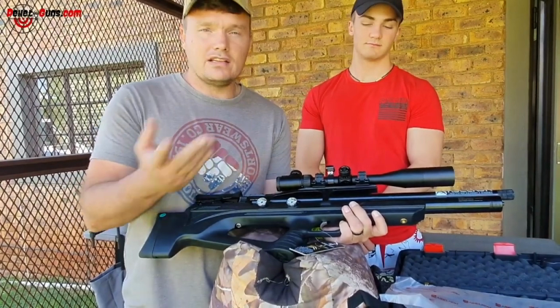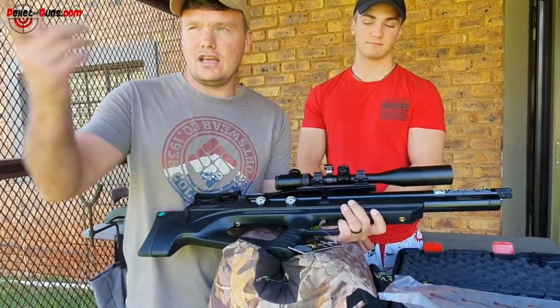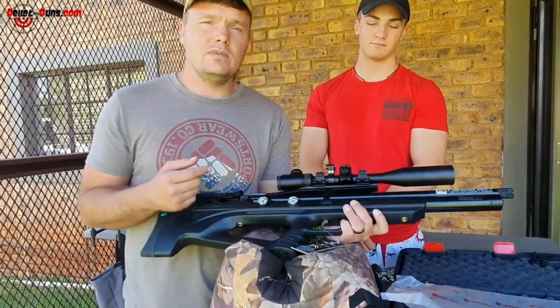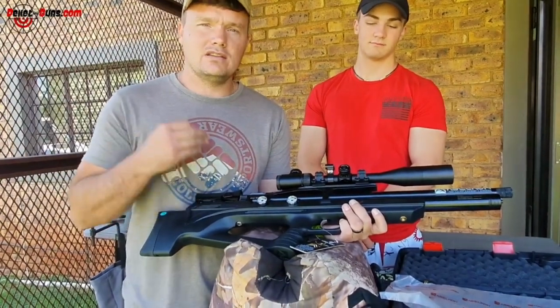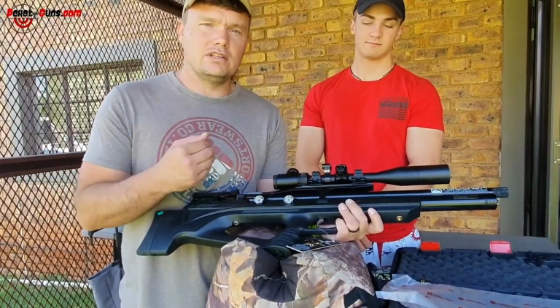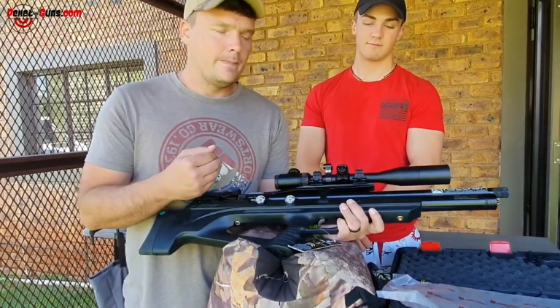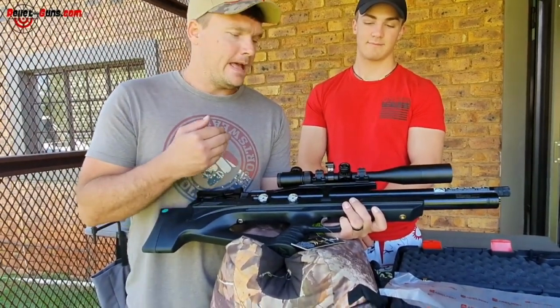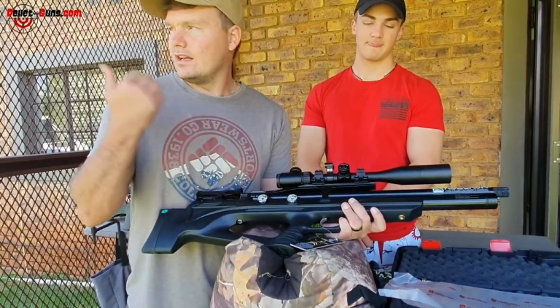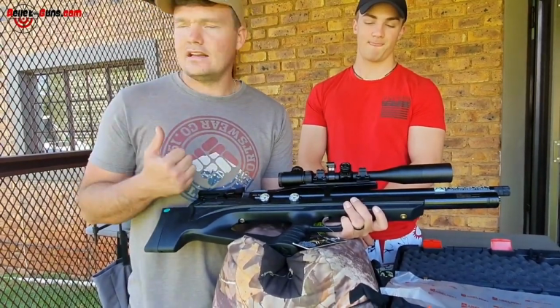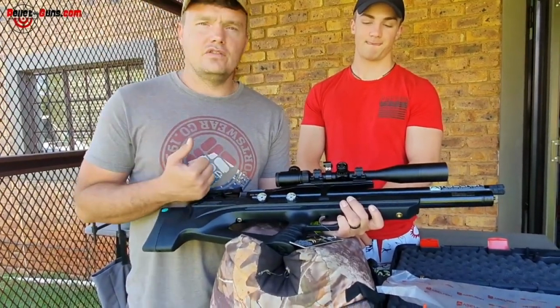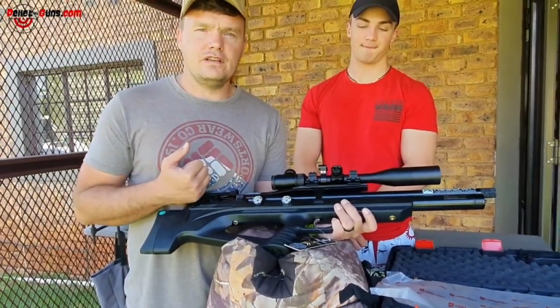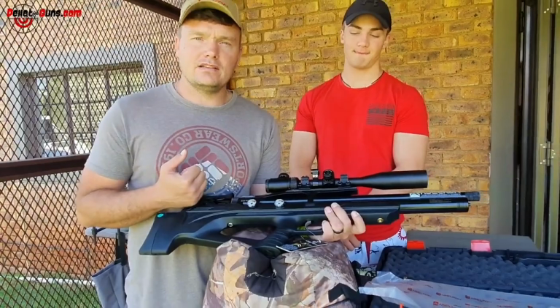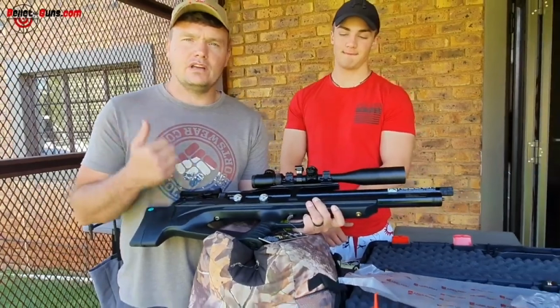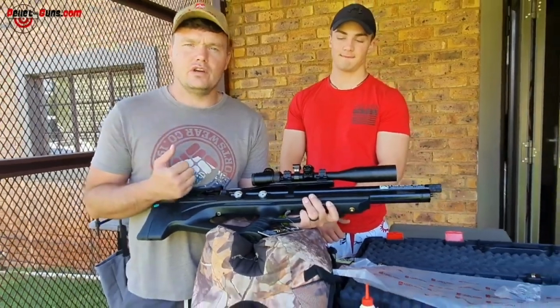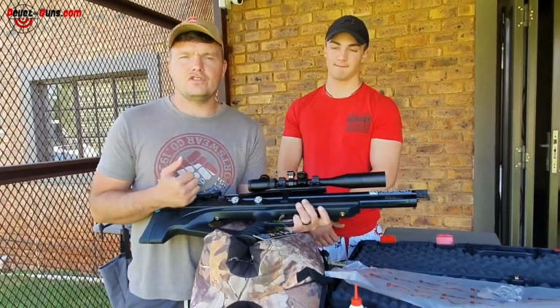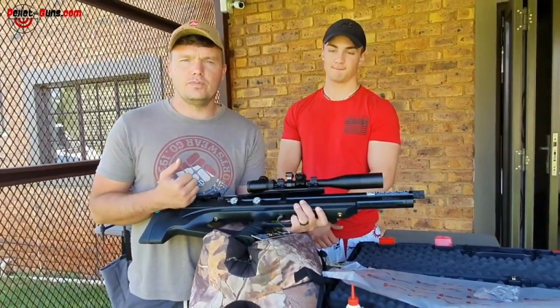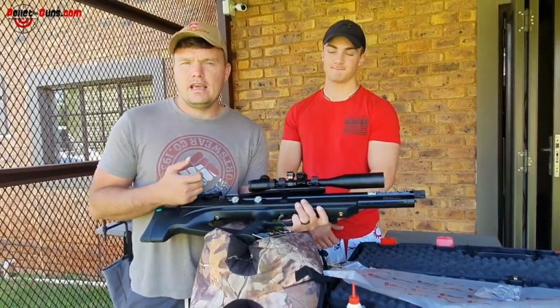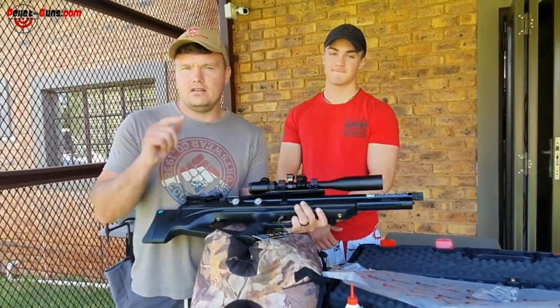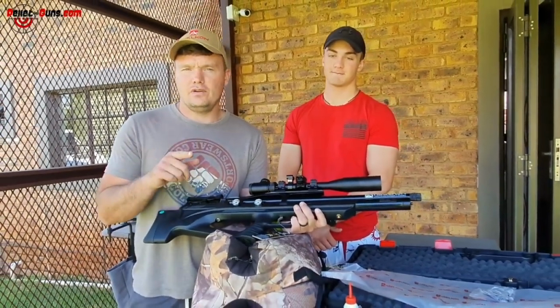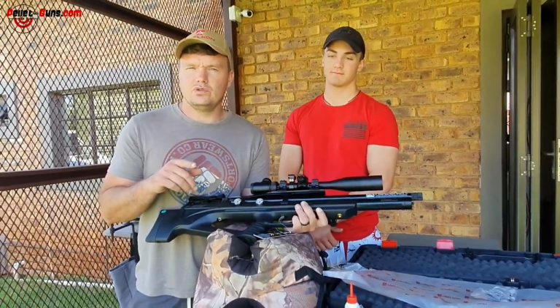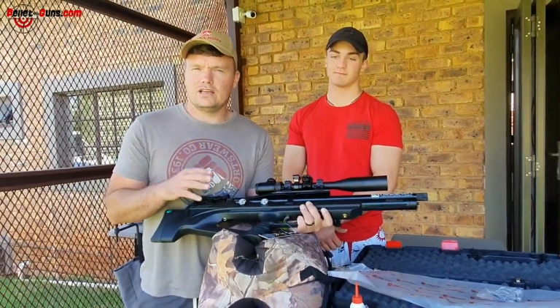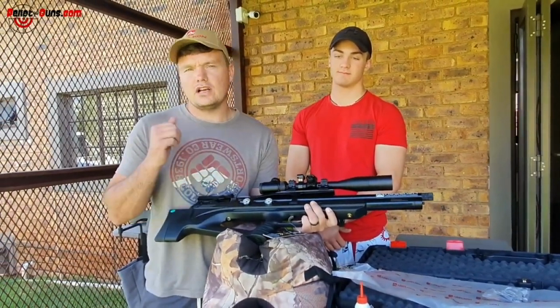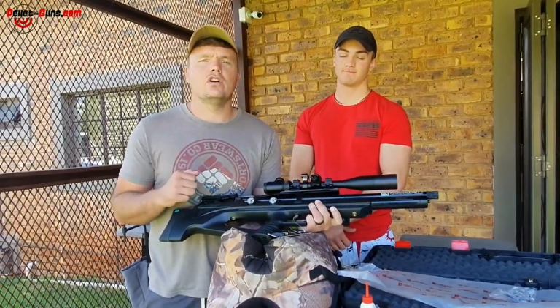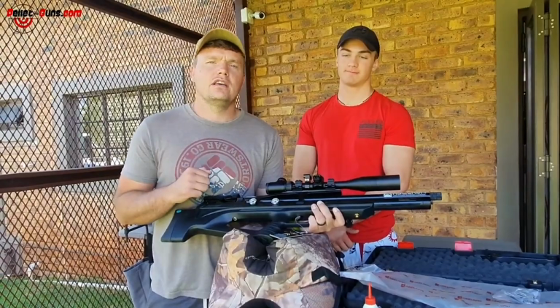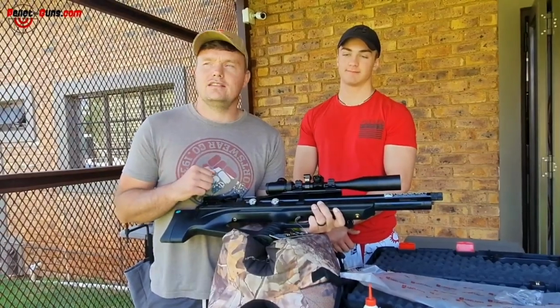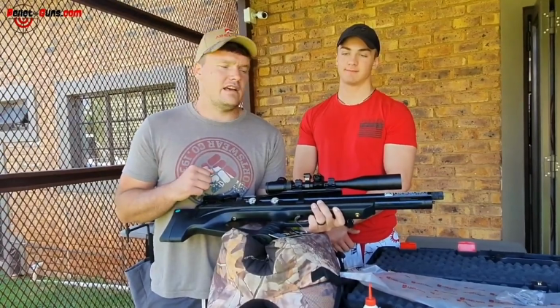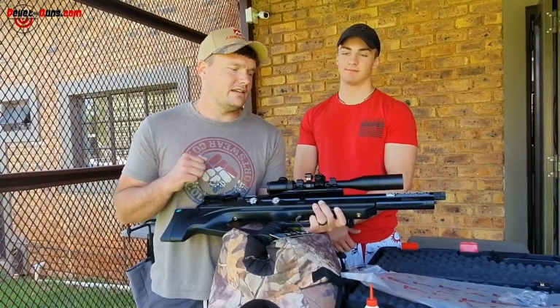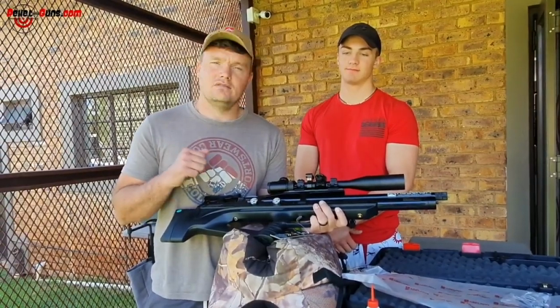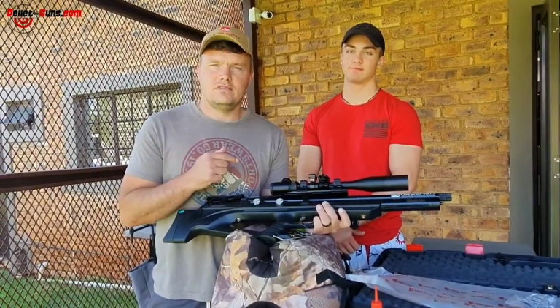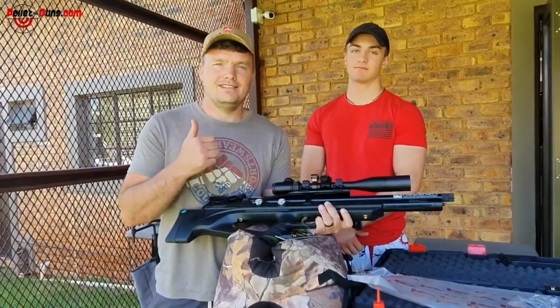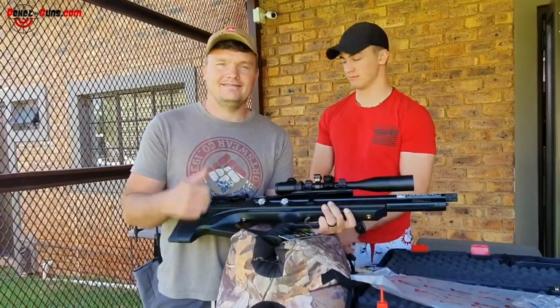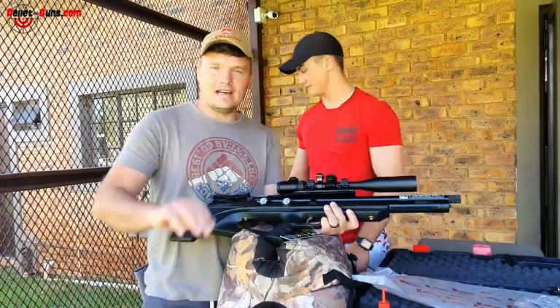We are going to shoot at 30 meters just to zero it in, and then we're going to take it out to 50 meters and do a 5-shot grouping. Afterwards we will shoot some destructive targets and see how that does. See you now.